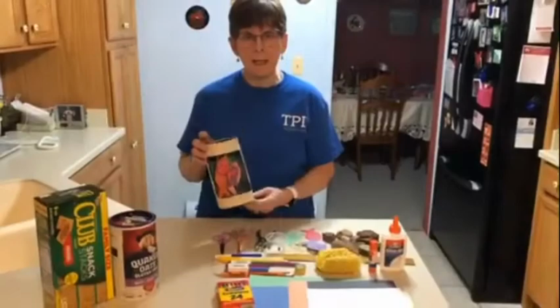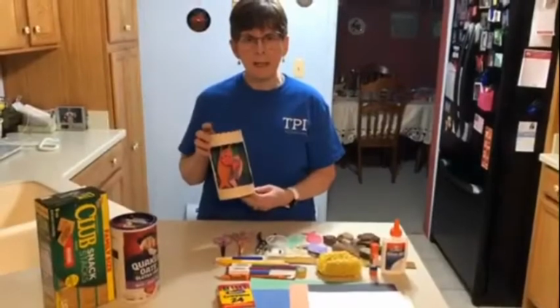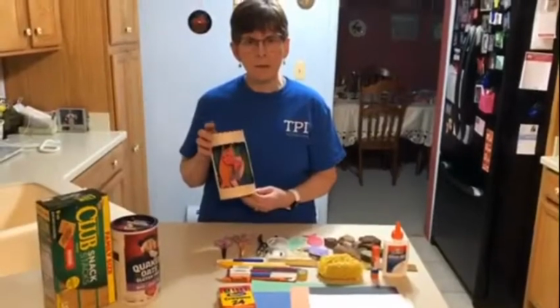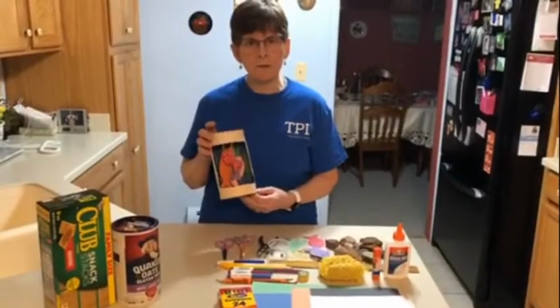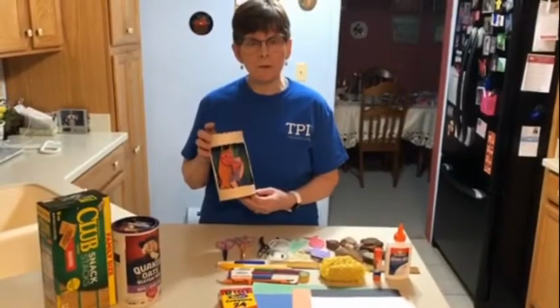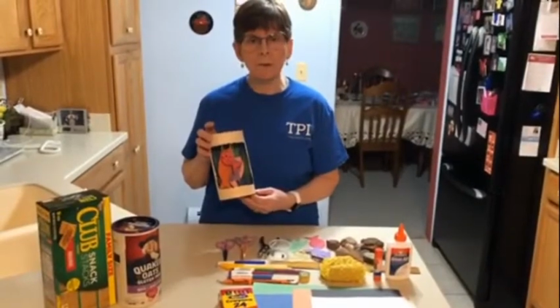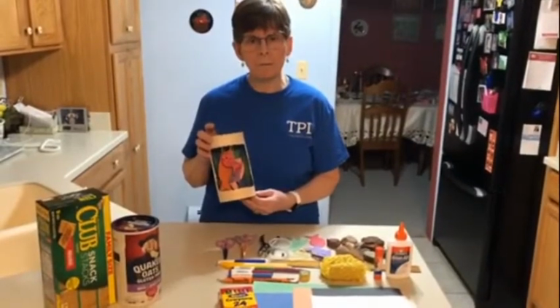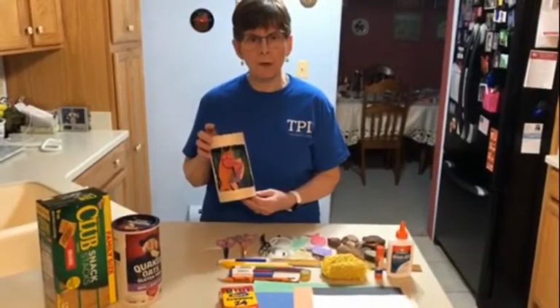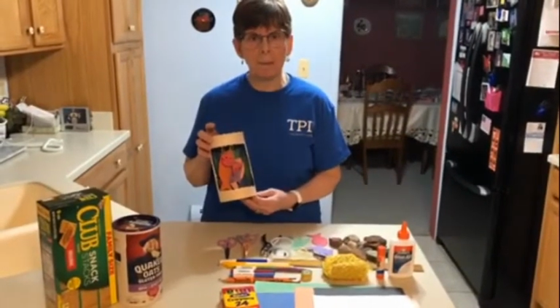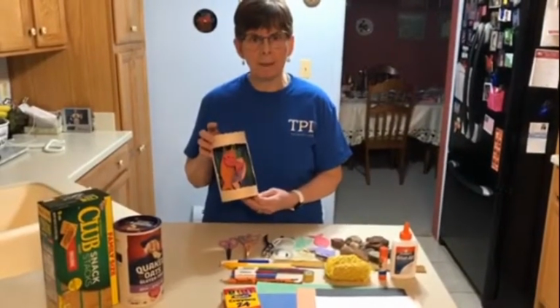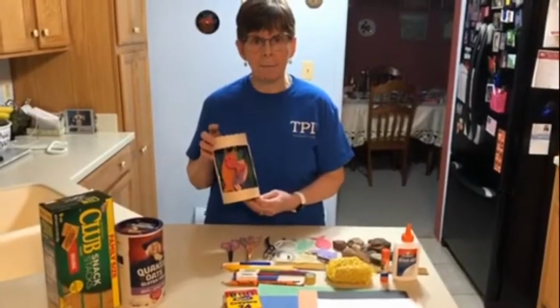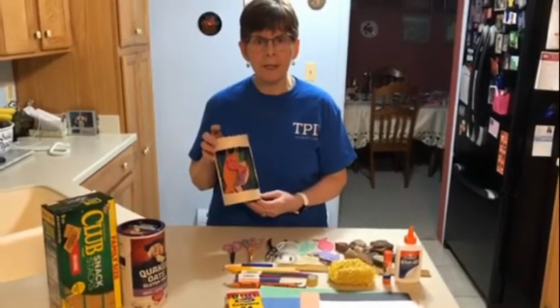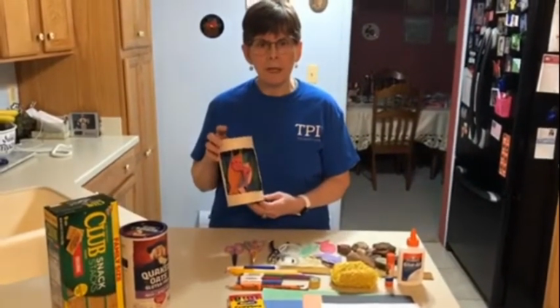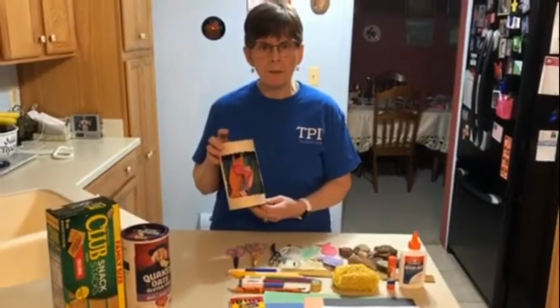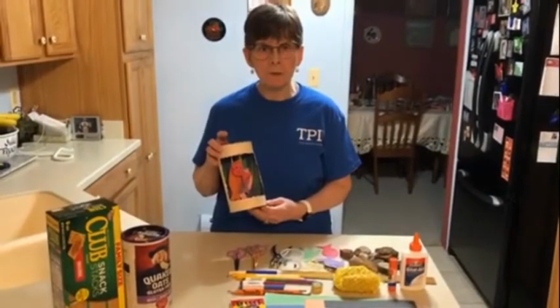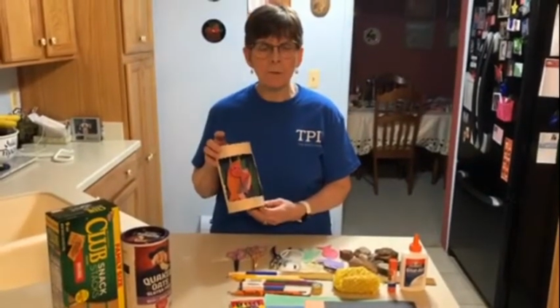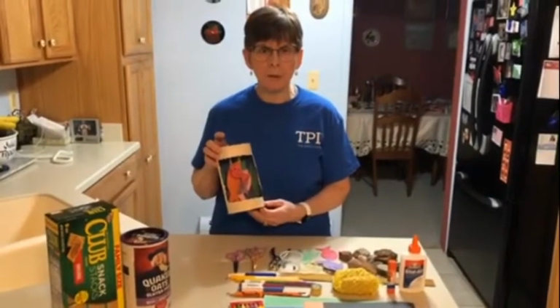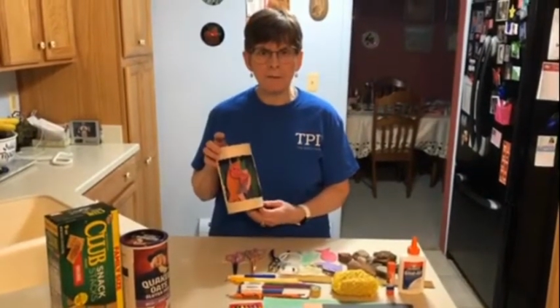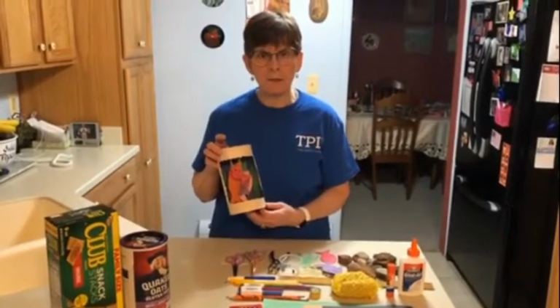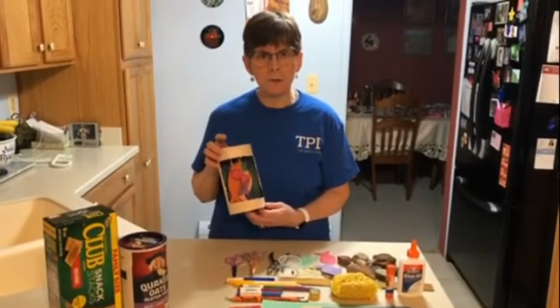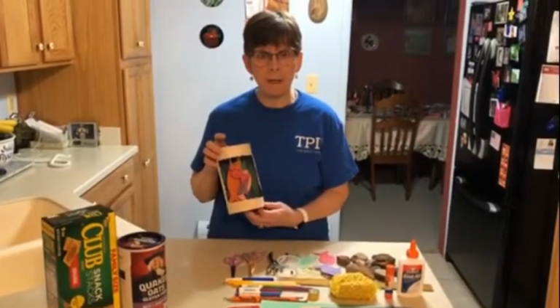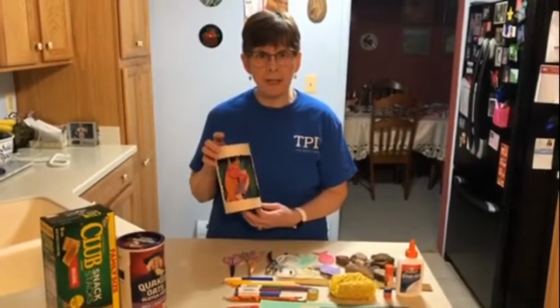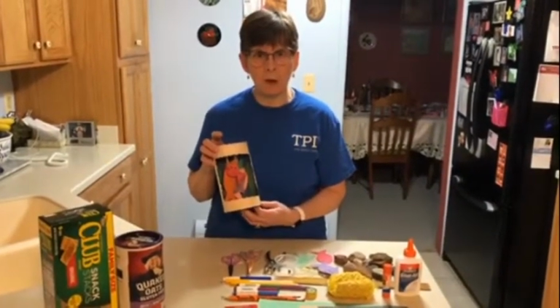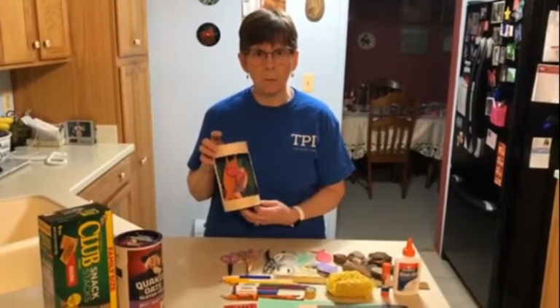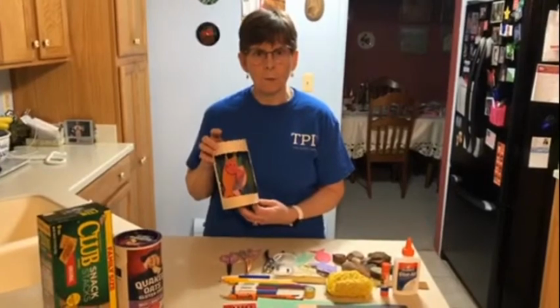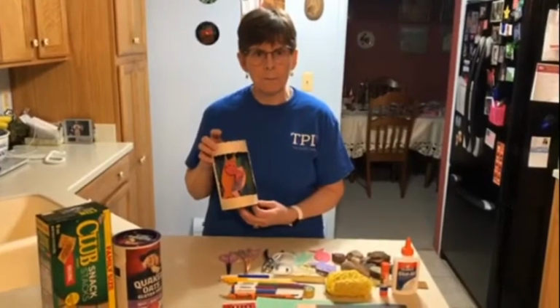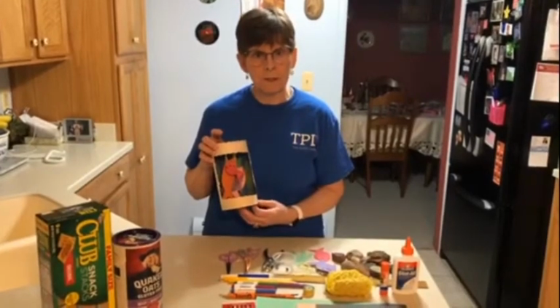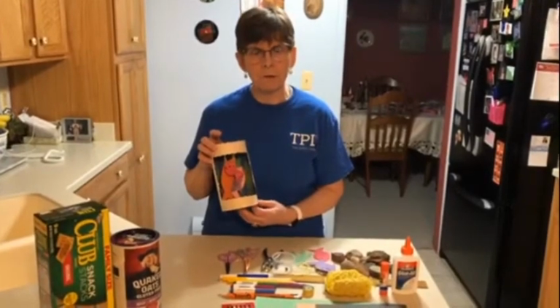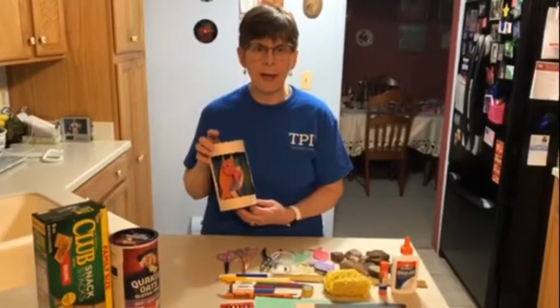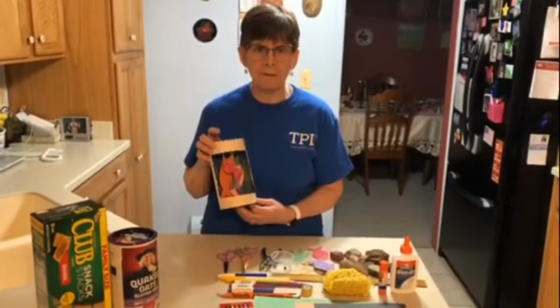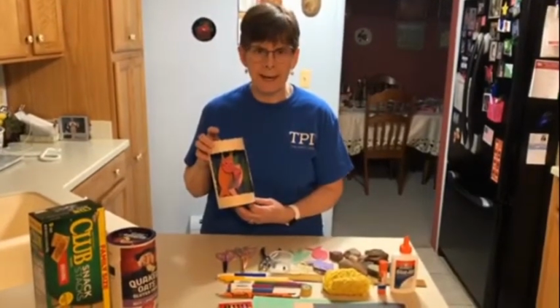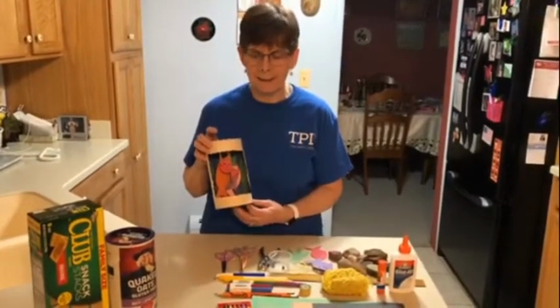Hello, this is Julie from Troy Public Library coming to you with a craft that you can make at home with materials you have at hand.